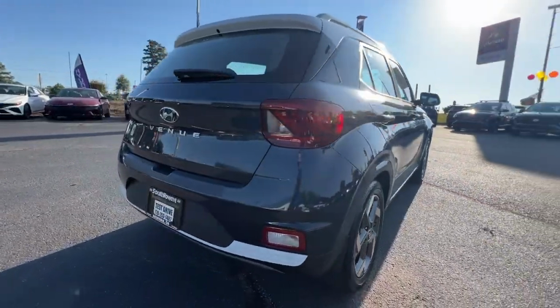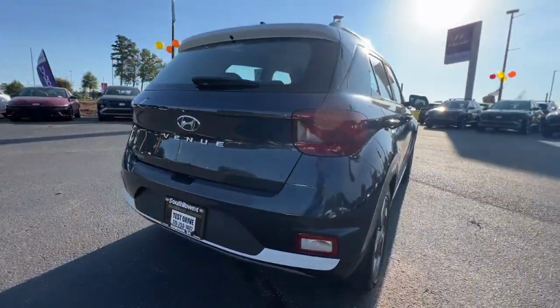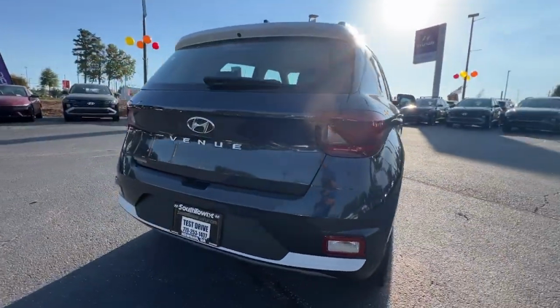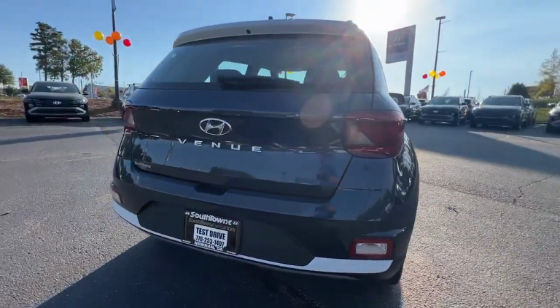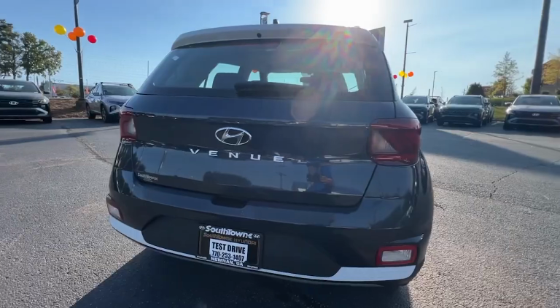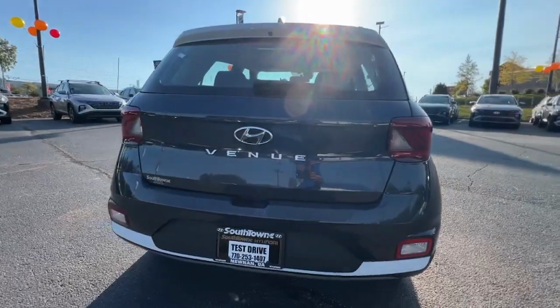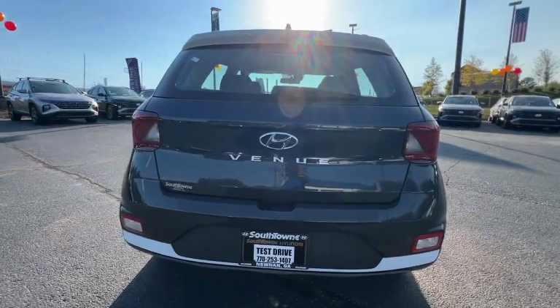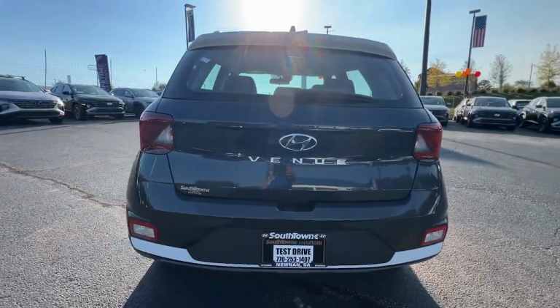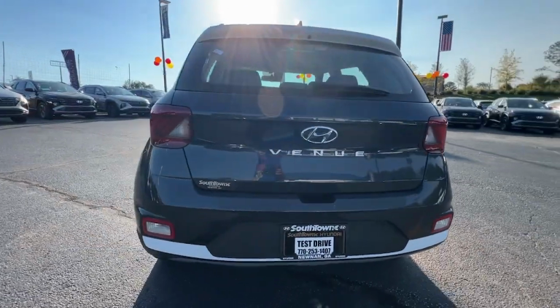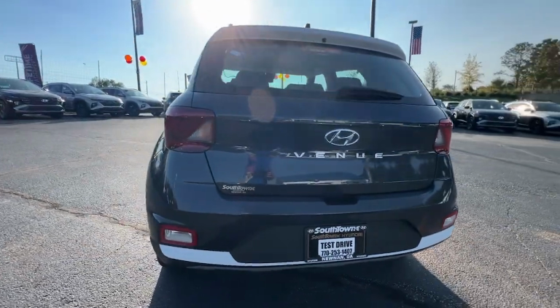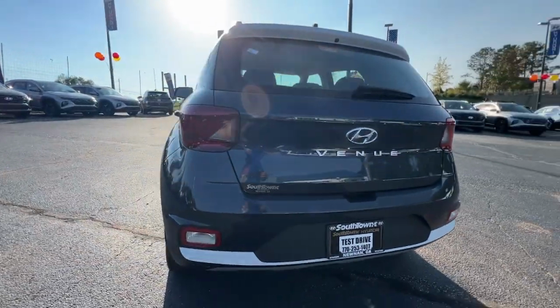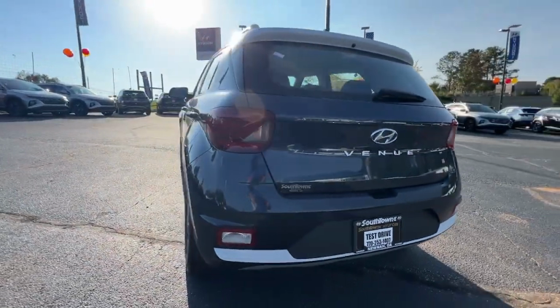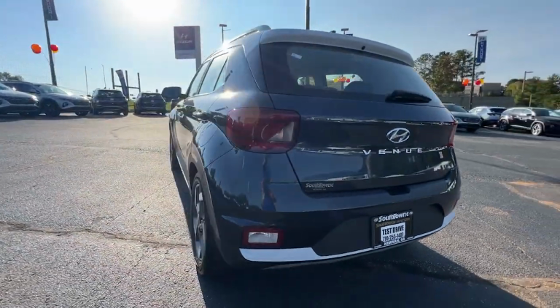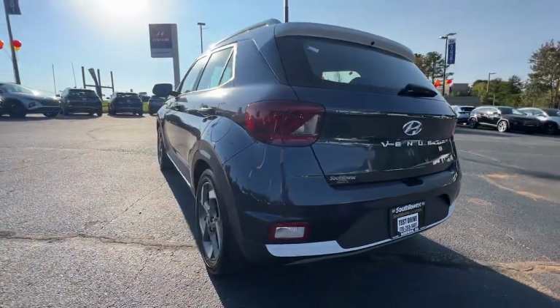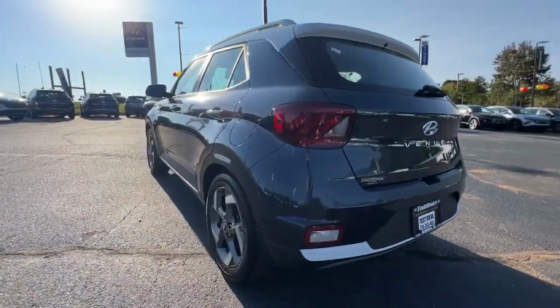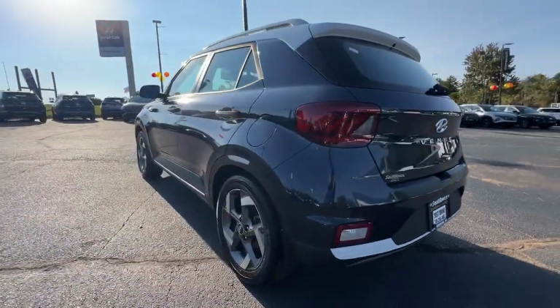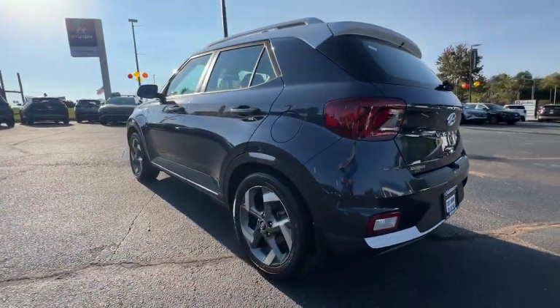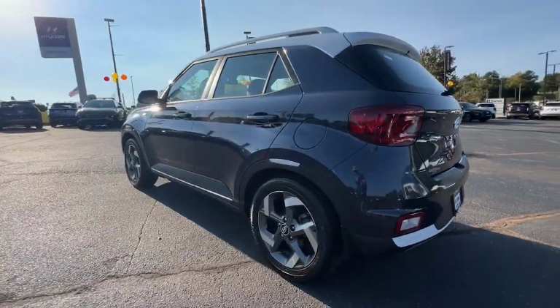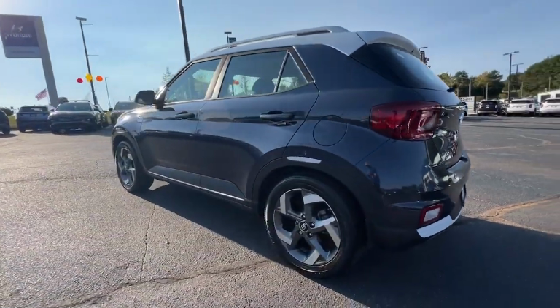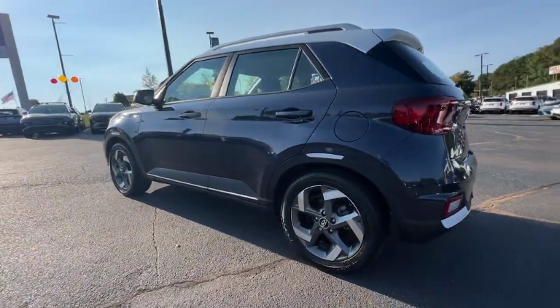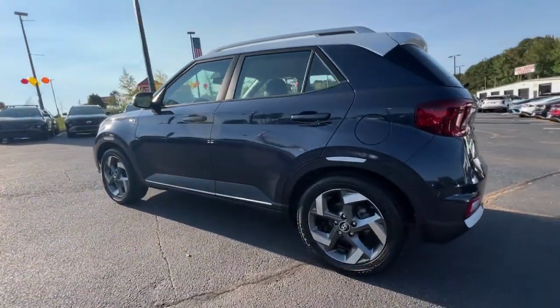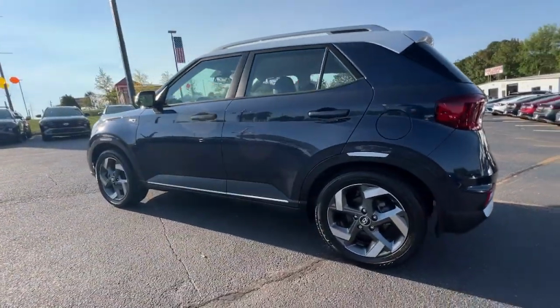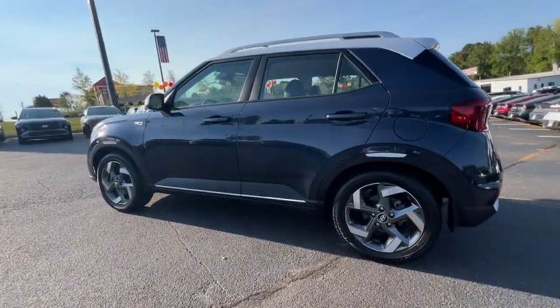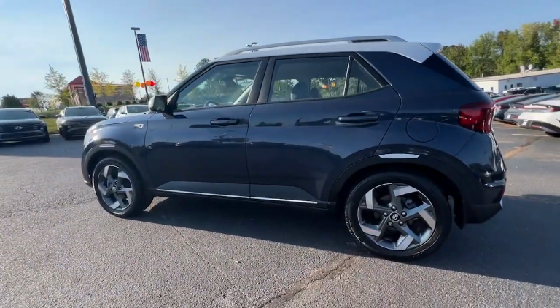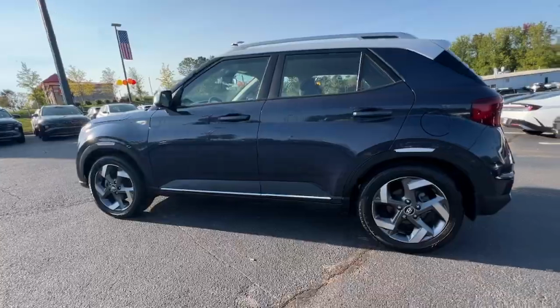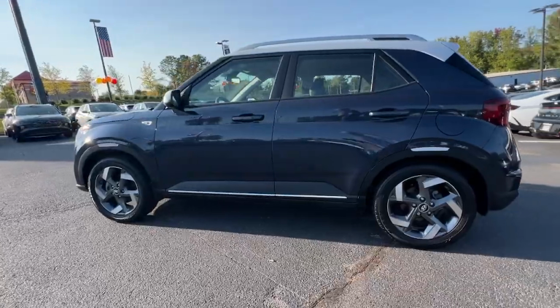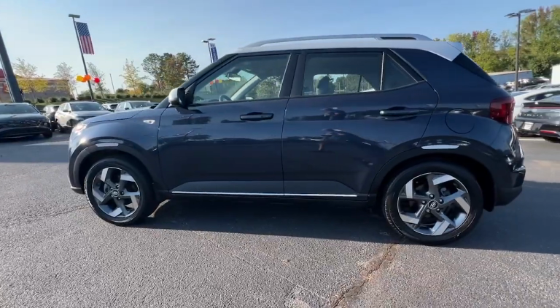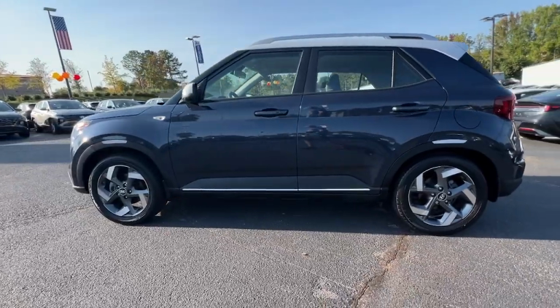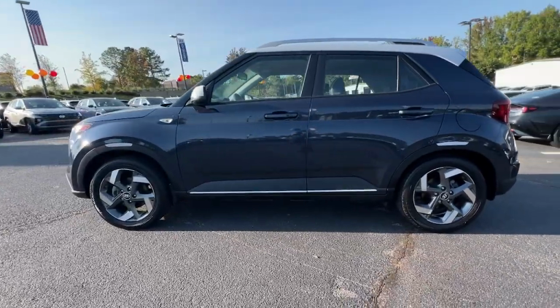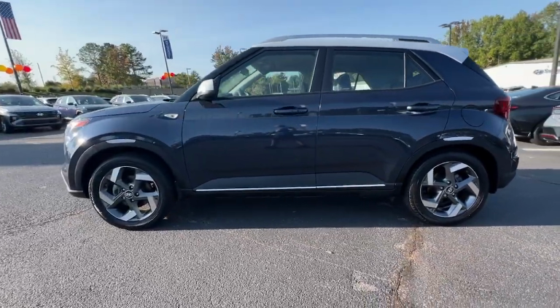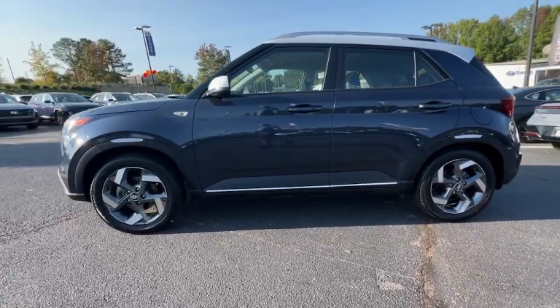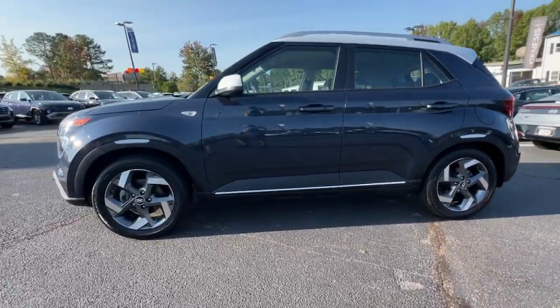Standard driver assist with available options, touchscreen infotainment, and crossover versatility make this mini-SUV the right choice for all your adventures.